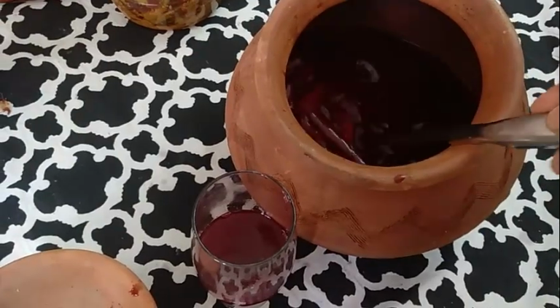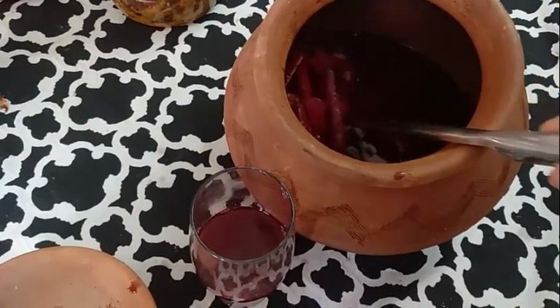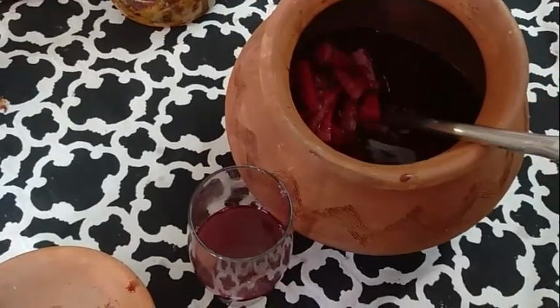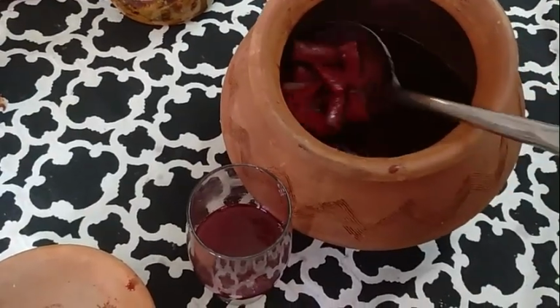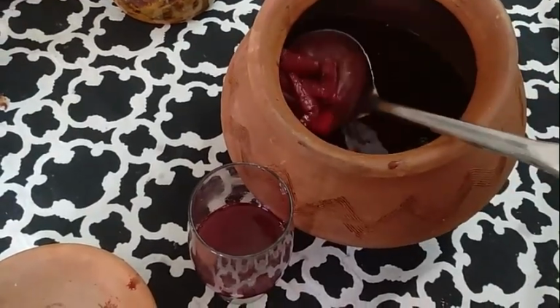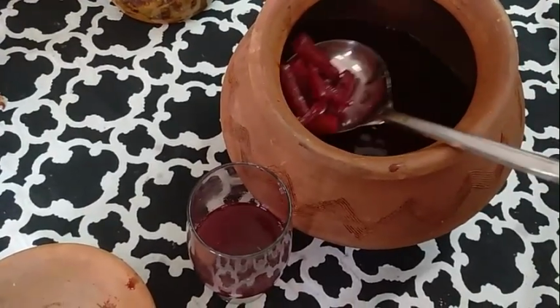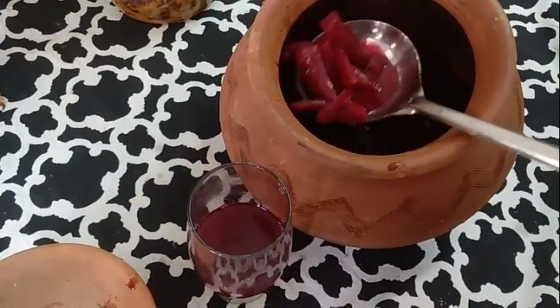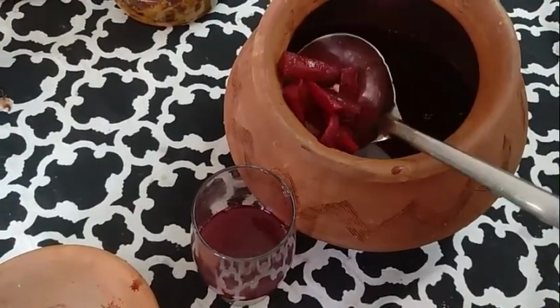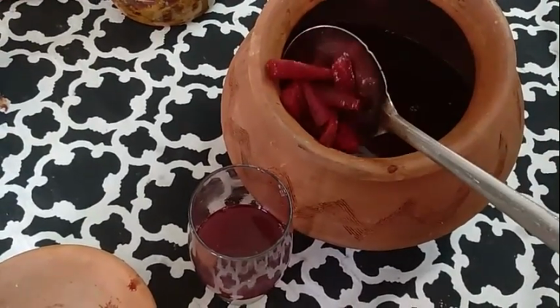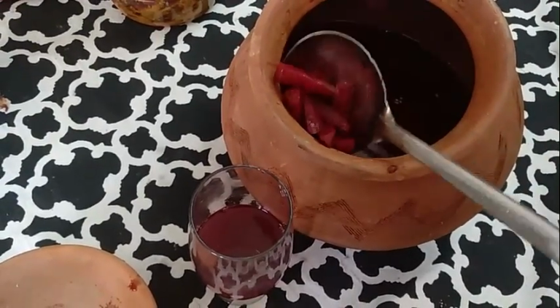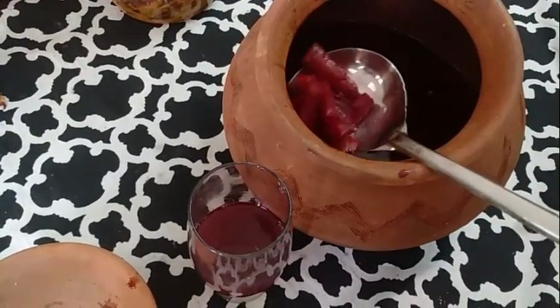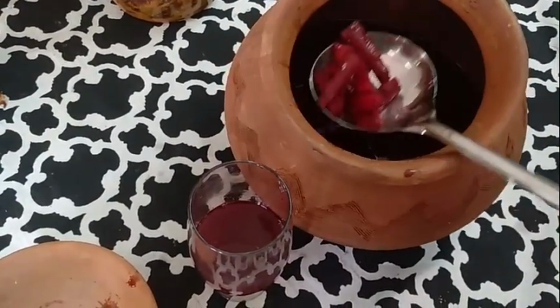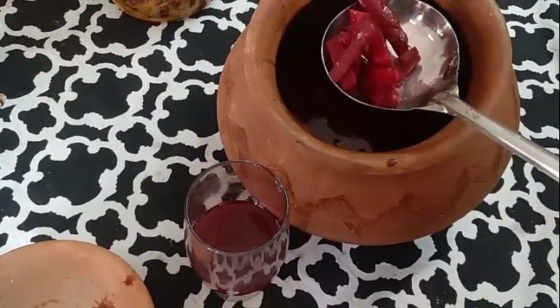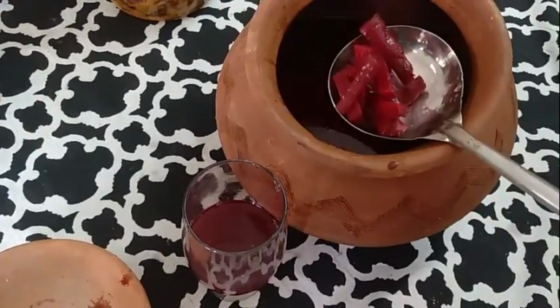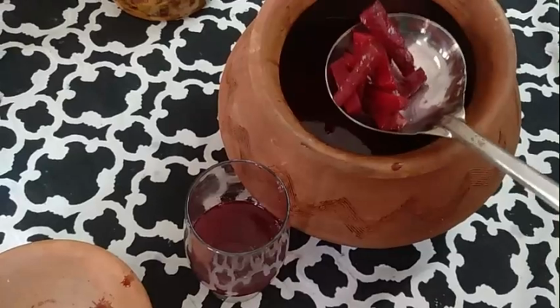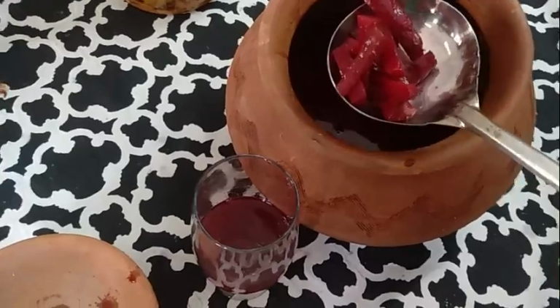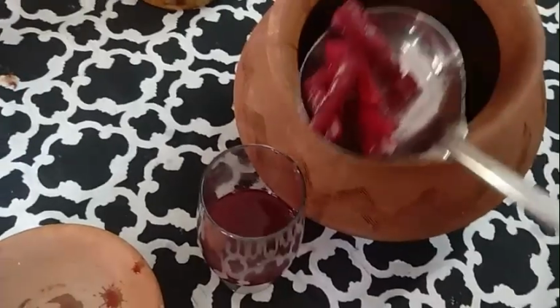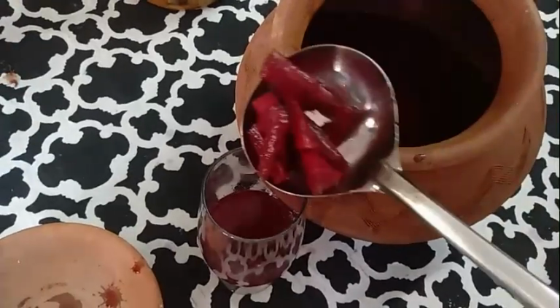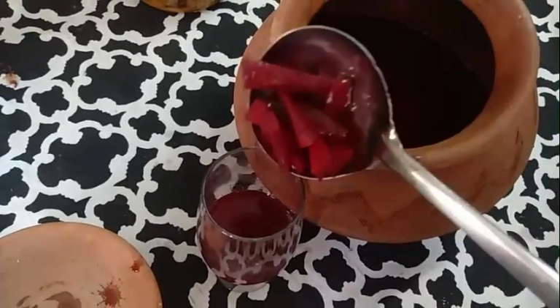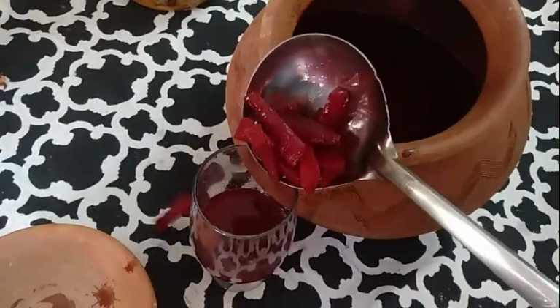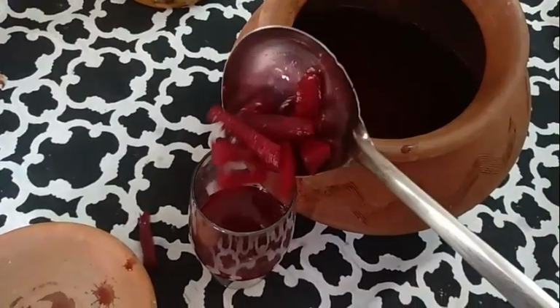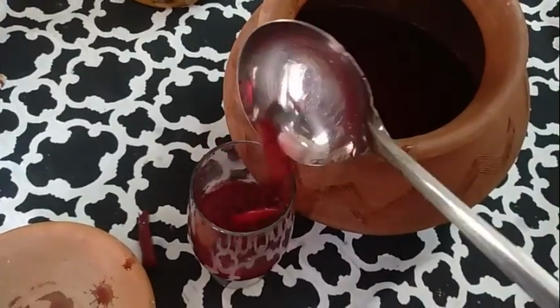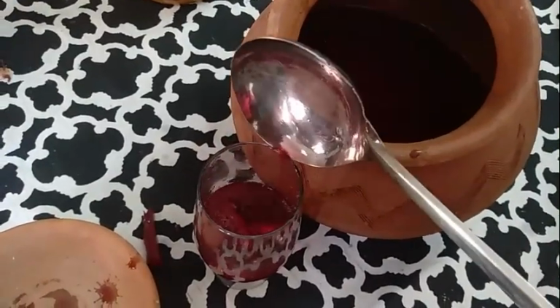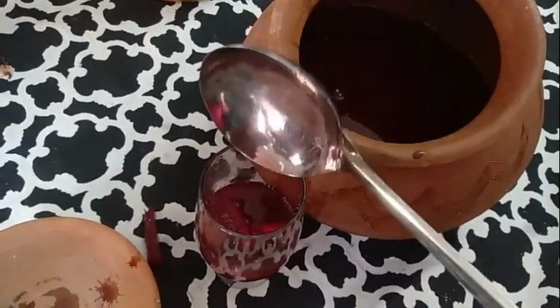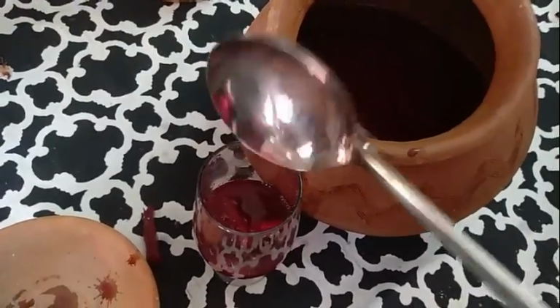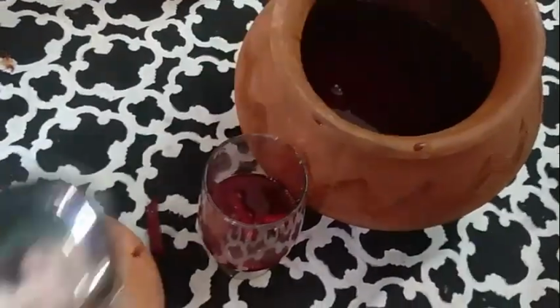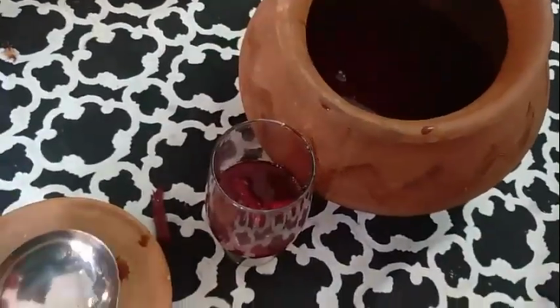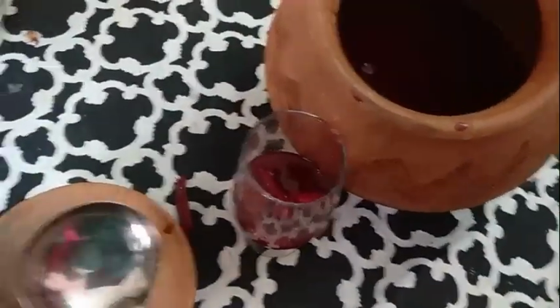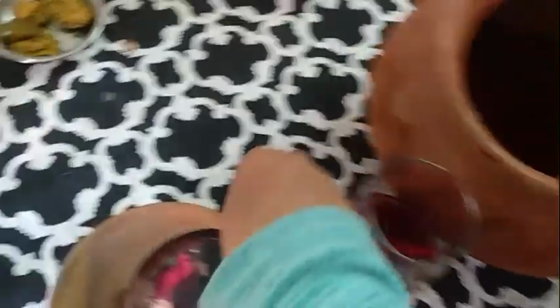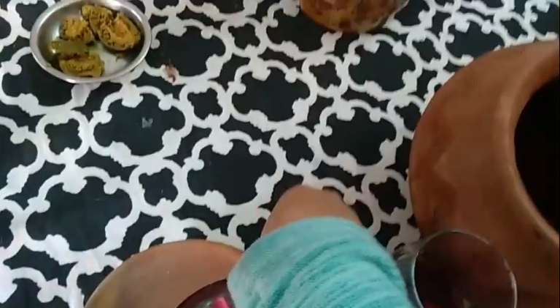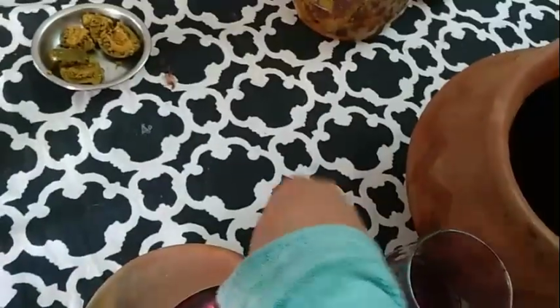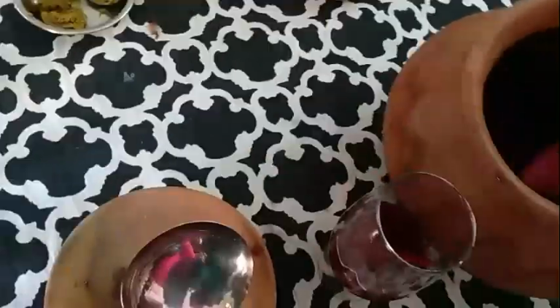Once it's done, pour it up in a glass and drink. It's got this amazing red wine color to it, and you can add some carrots to it. You can munch on the carrots while you drink.